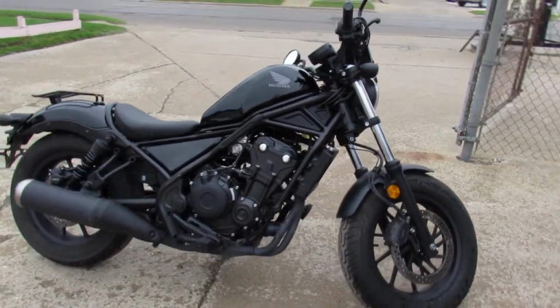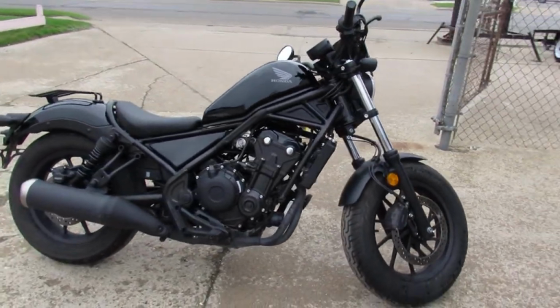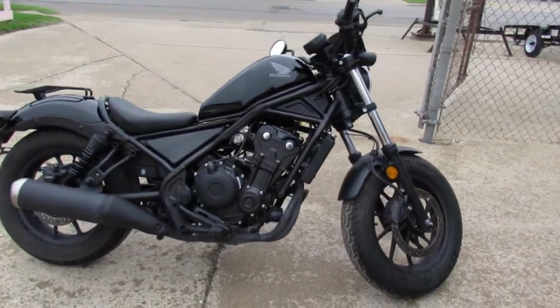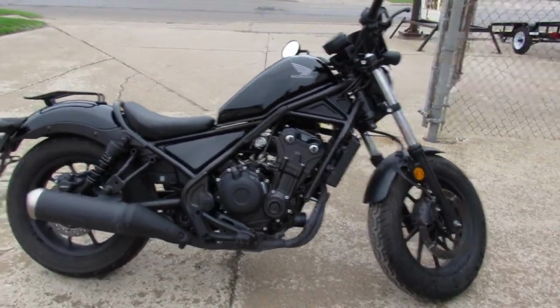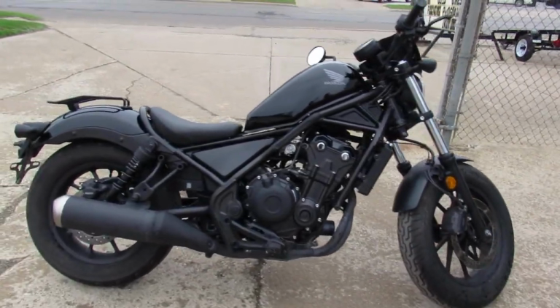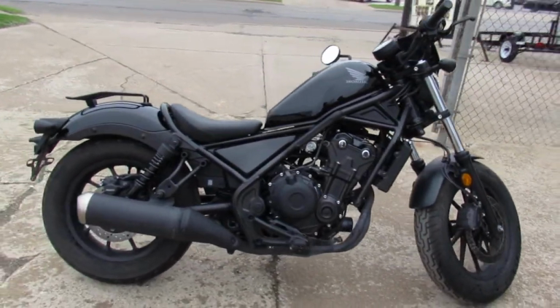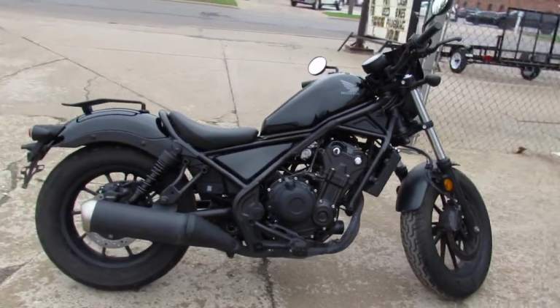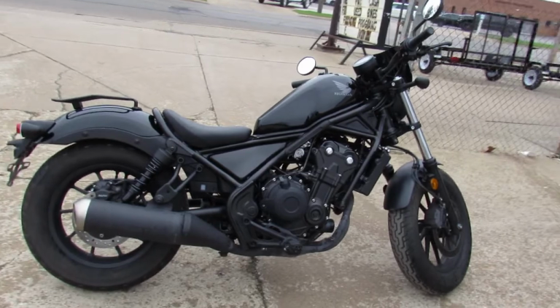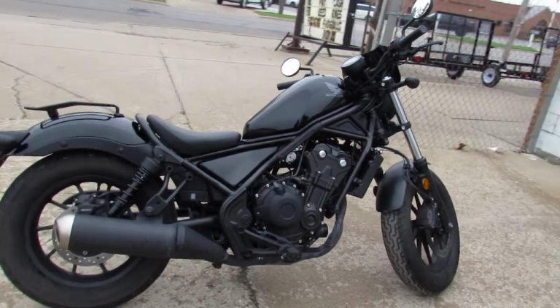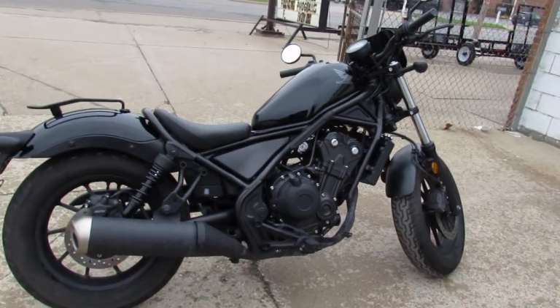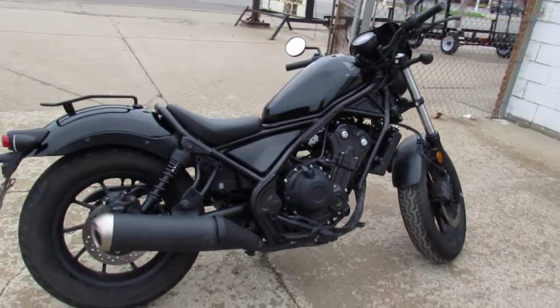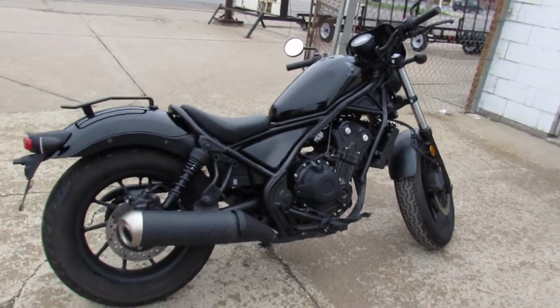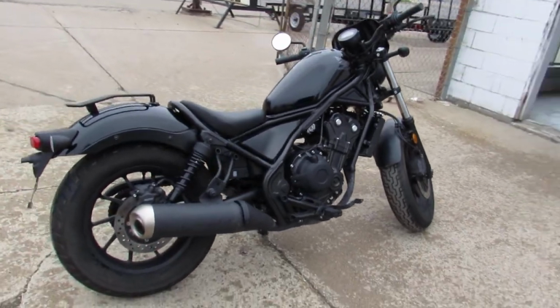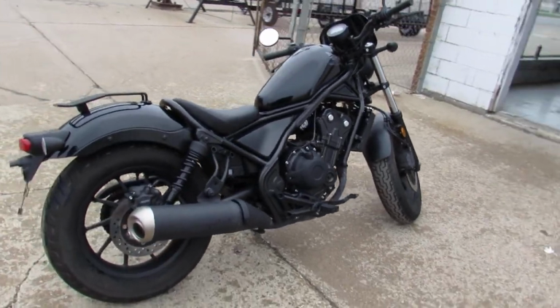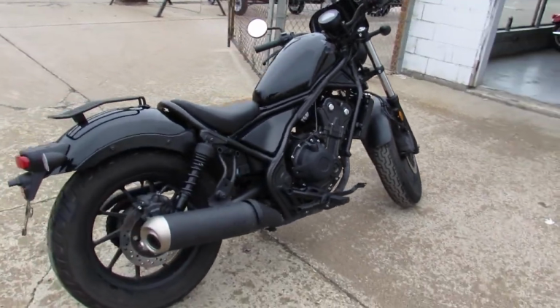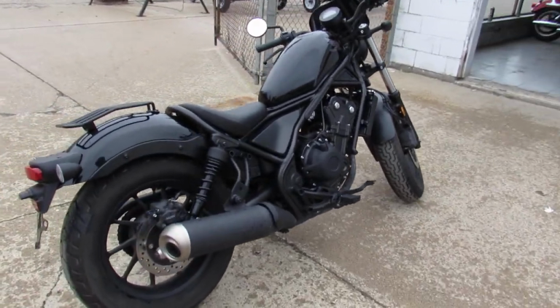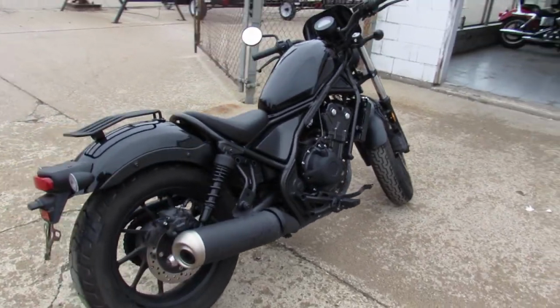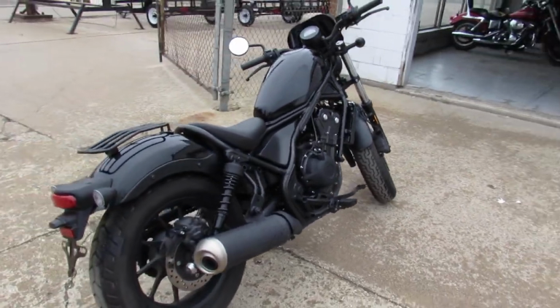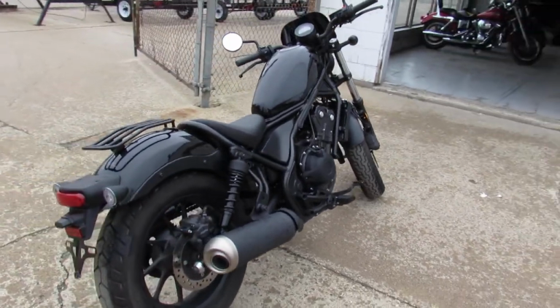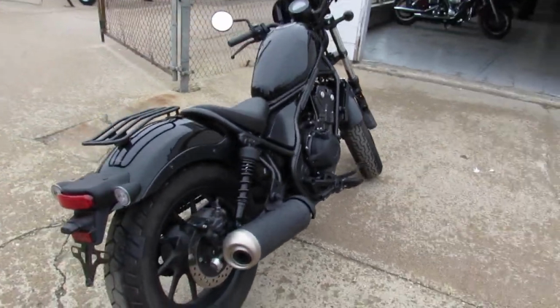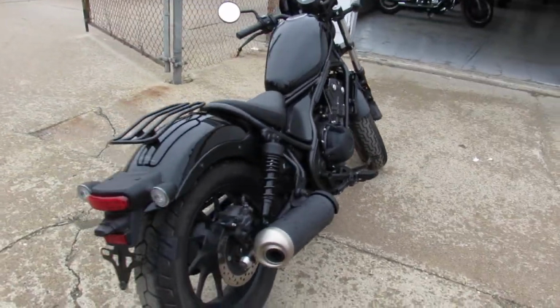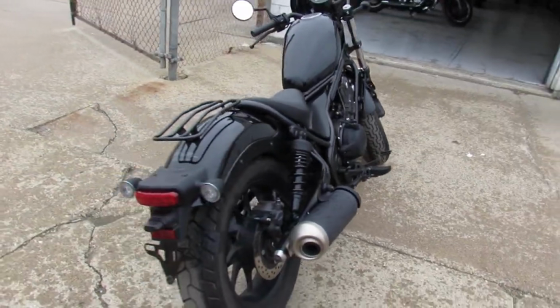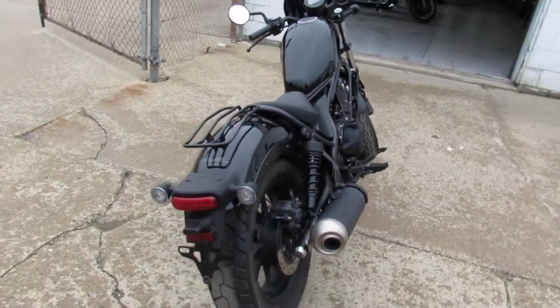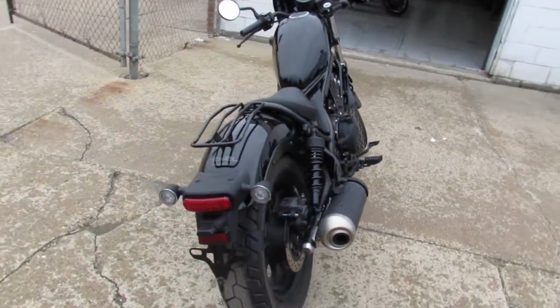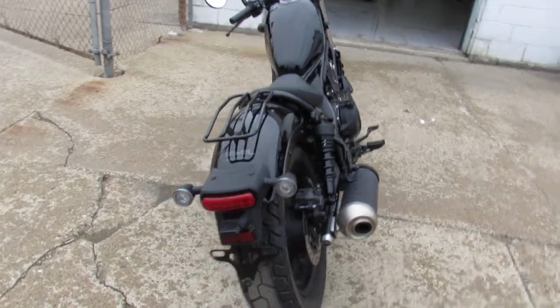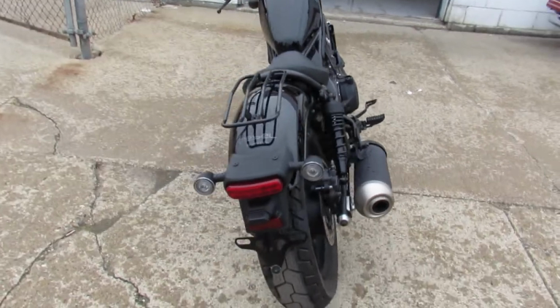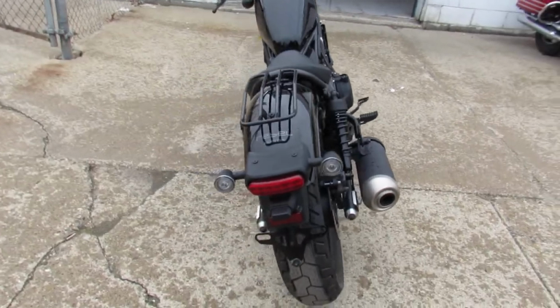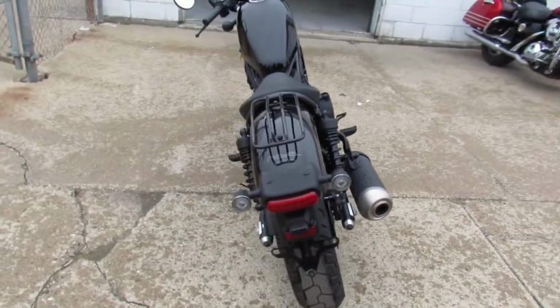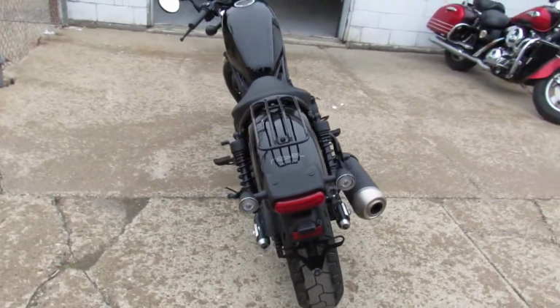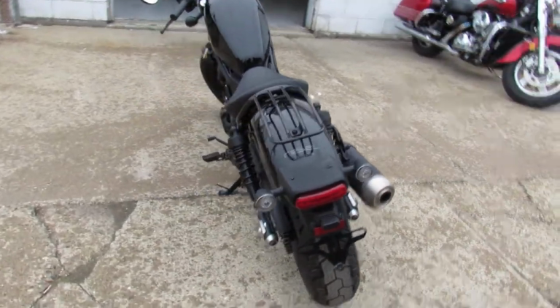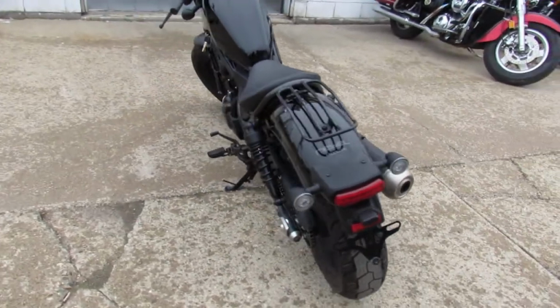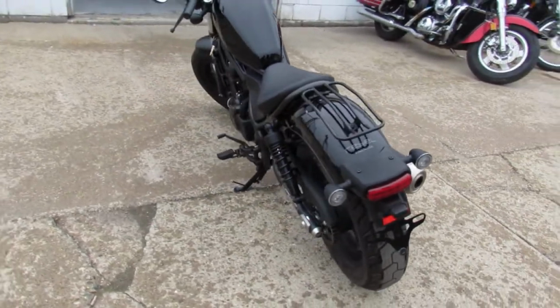There's no modifications, it's all stock, runs strong. Just been serviced at the factory authorized Honda dealership and been inspected. There is a Honda warranty available so you guys can buy with confidence.